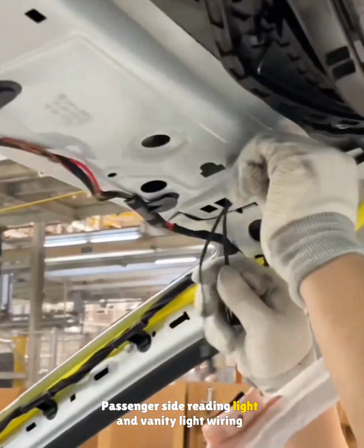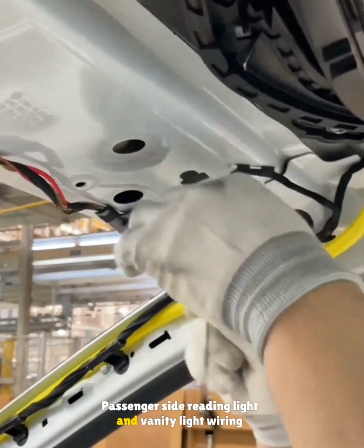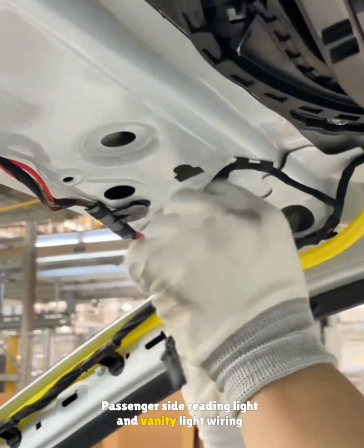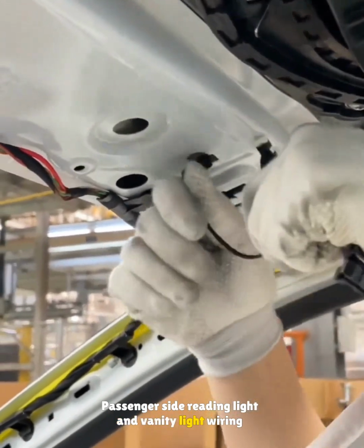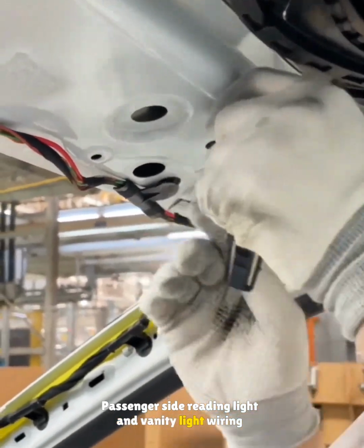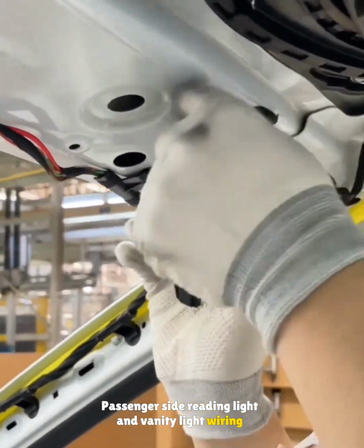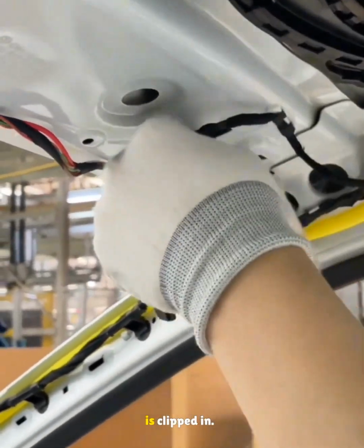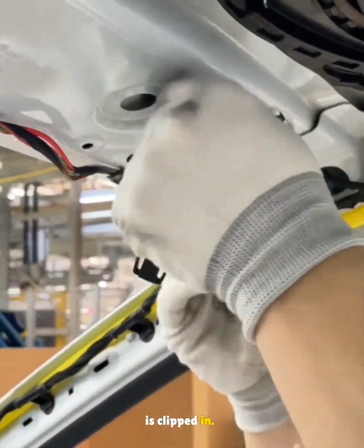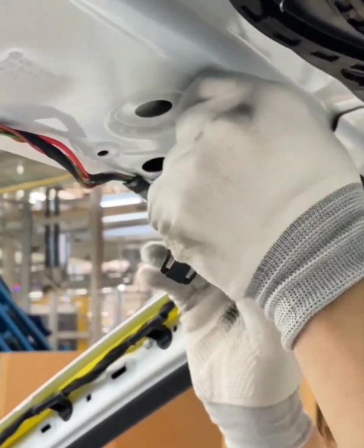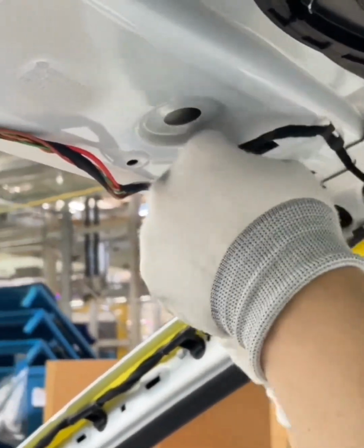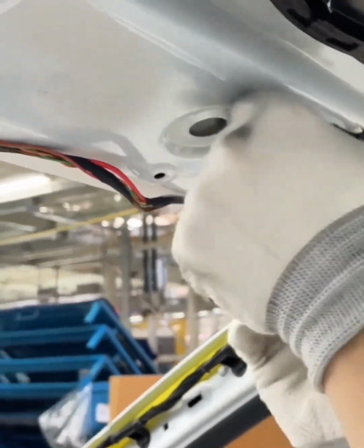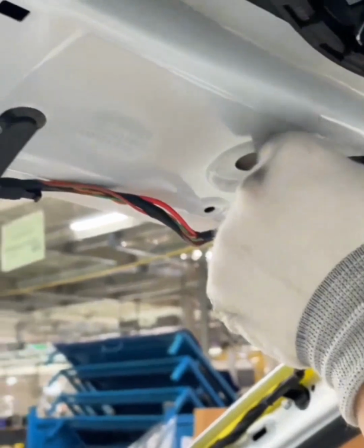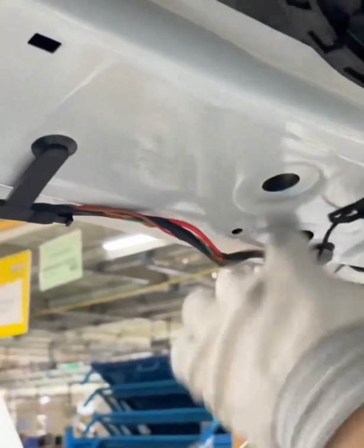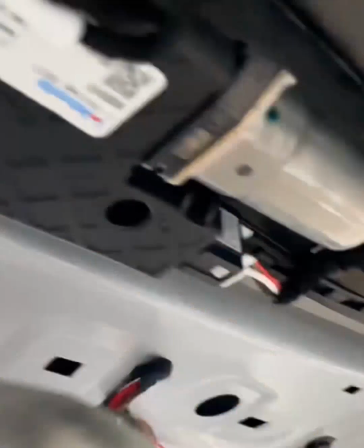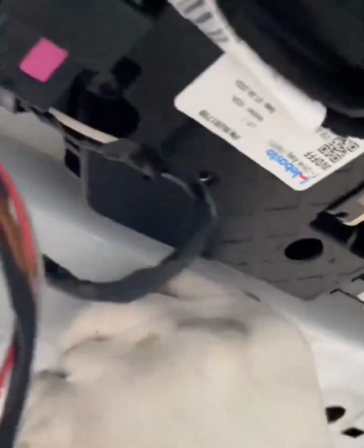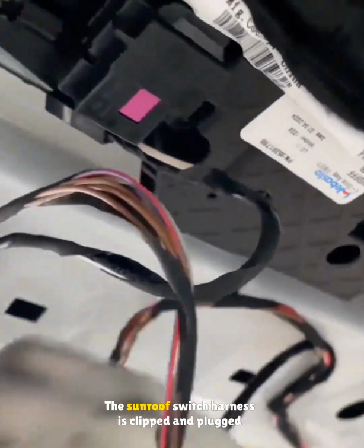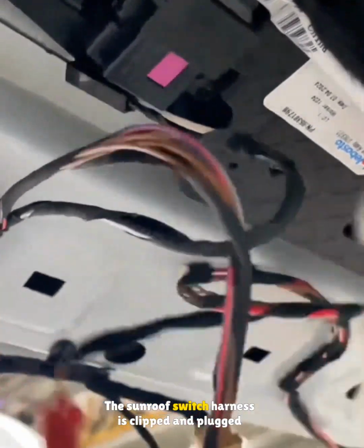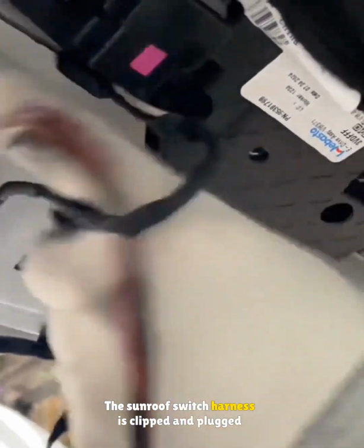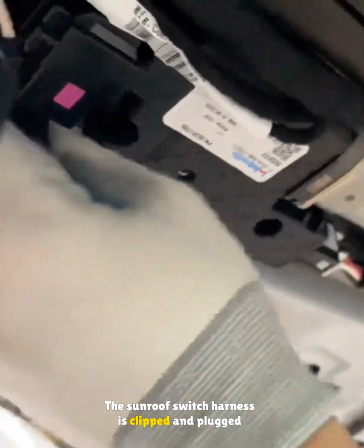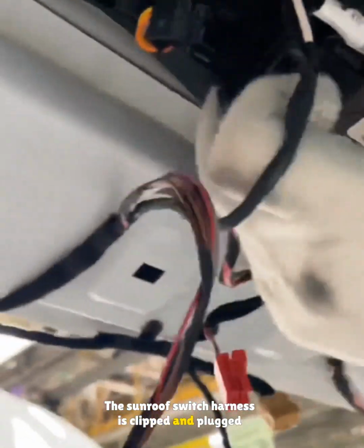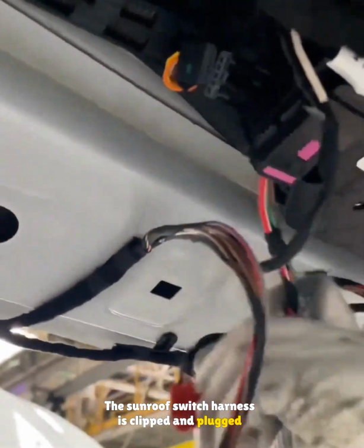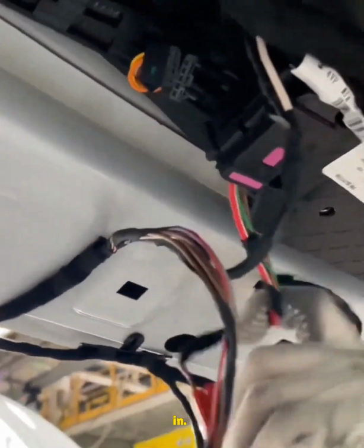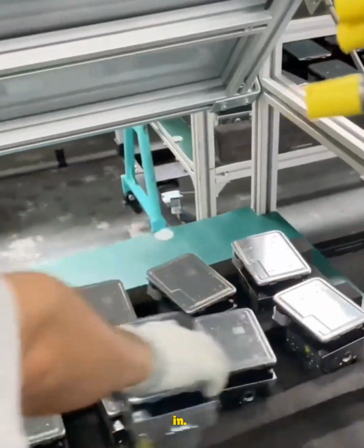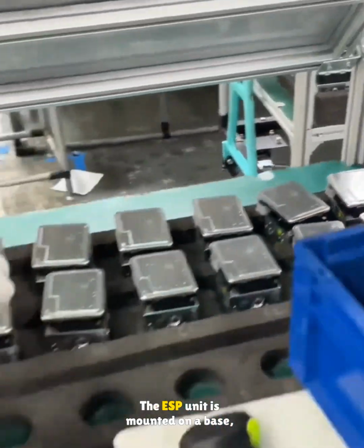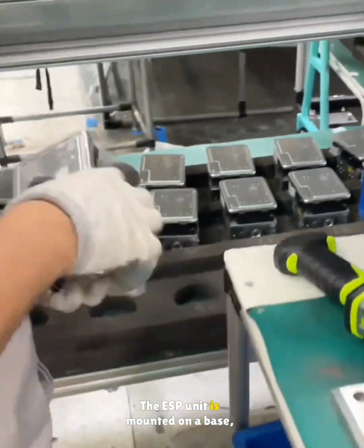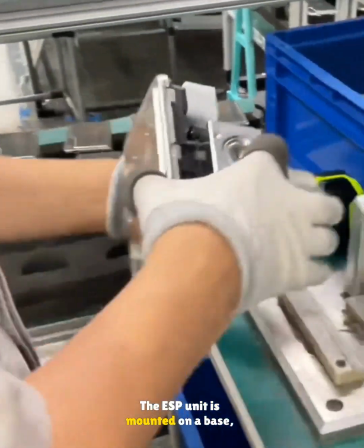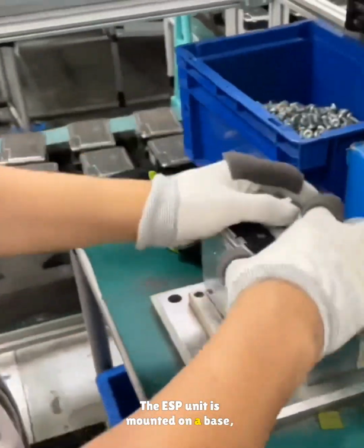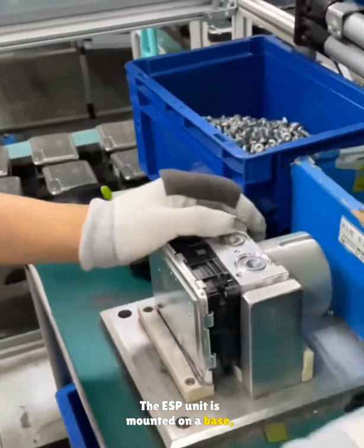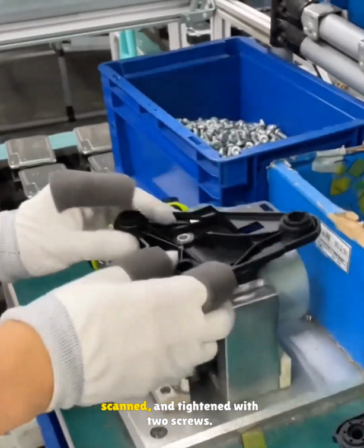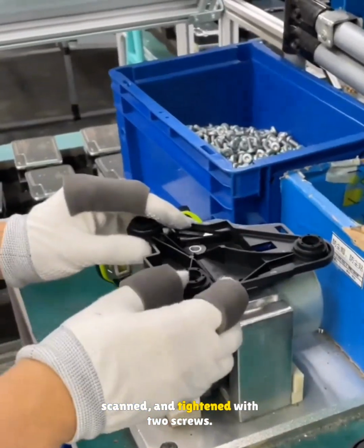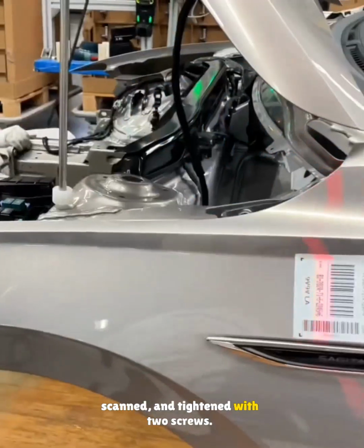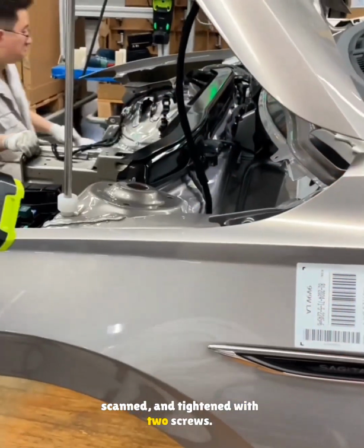Passenger side reading light and vanity light wiring is clipped in. The sunroof switch harness is clipped and plugged in. The ESP unit is mounted on a base, scanned, and tightened with two screws.